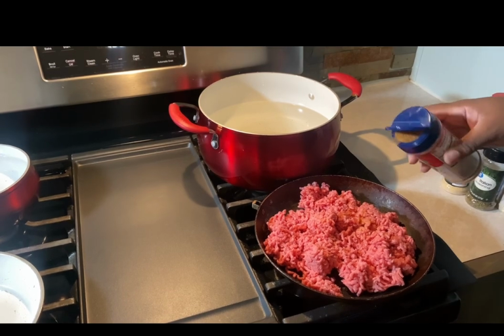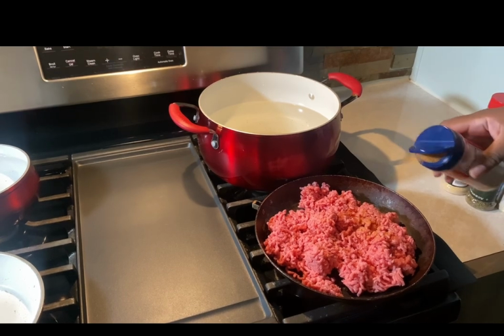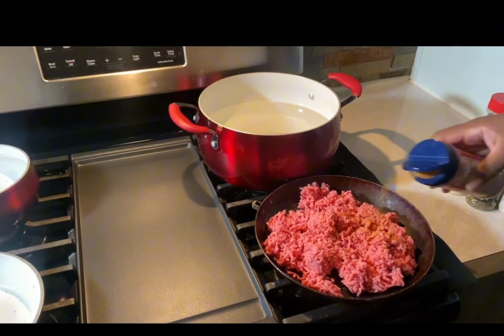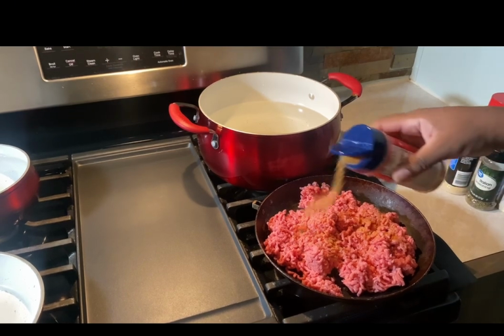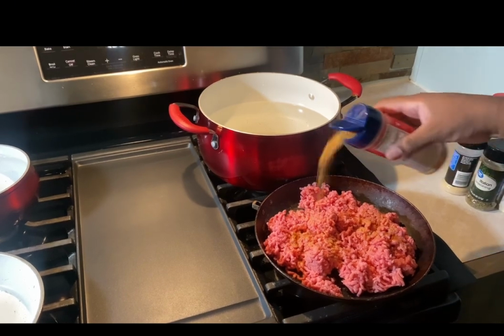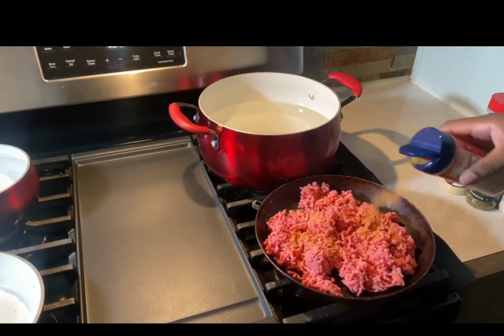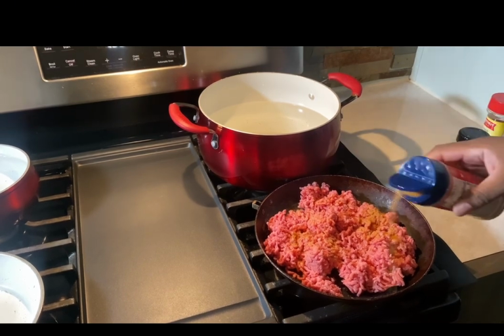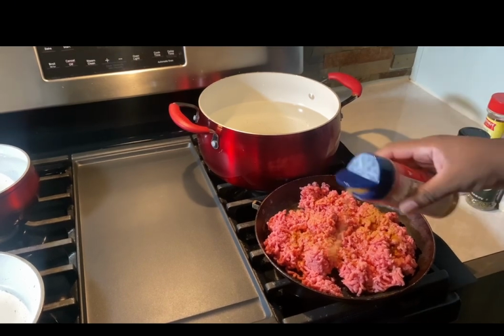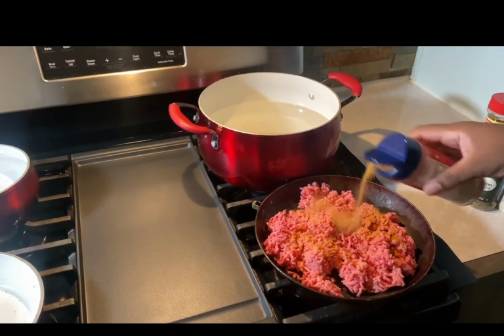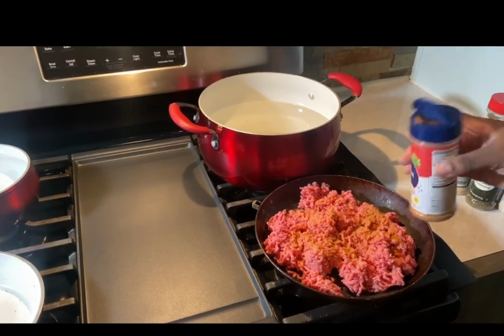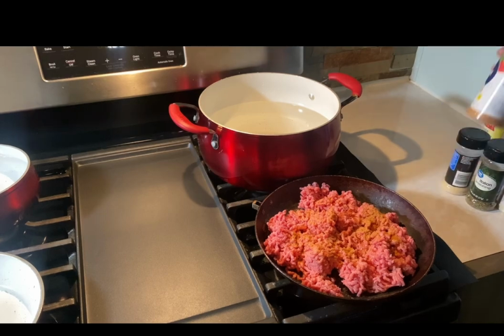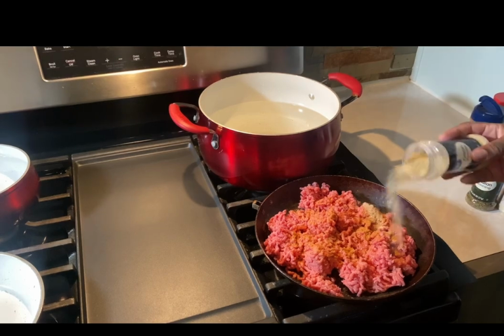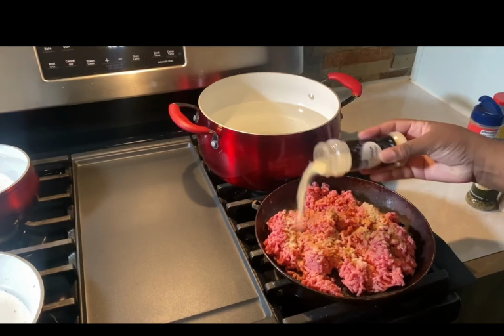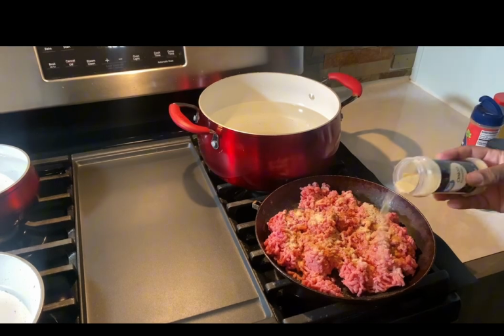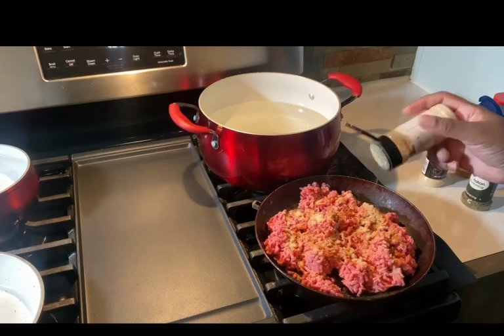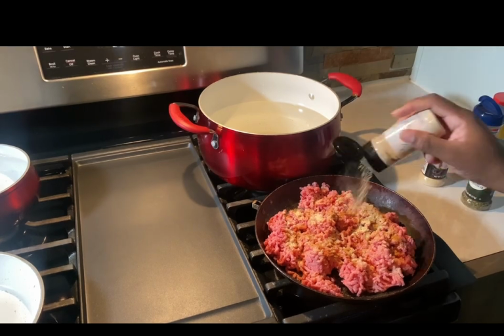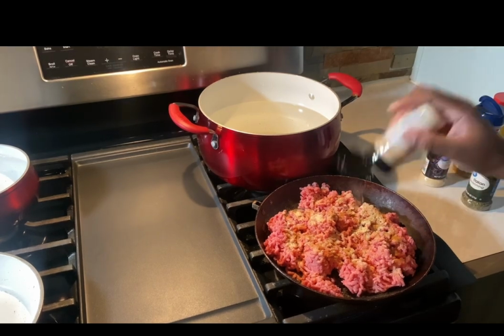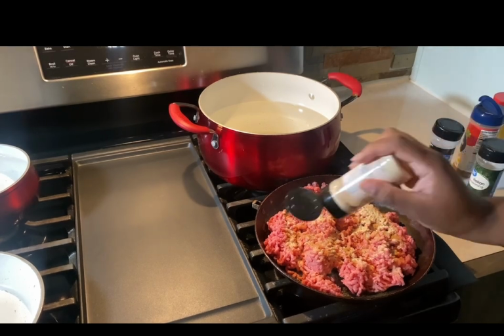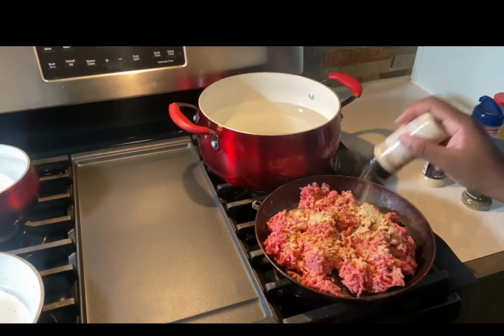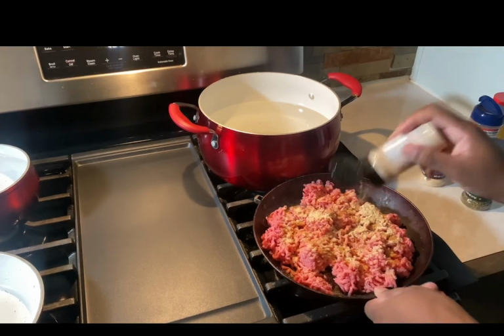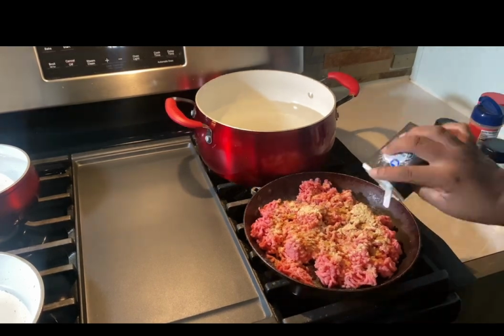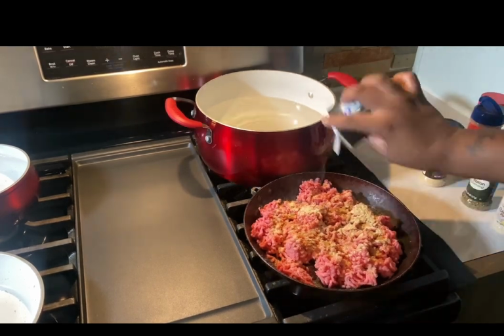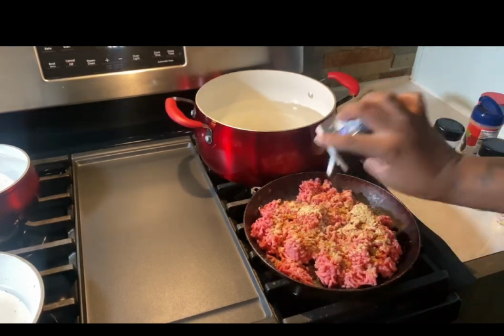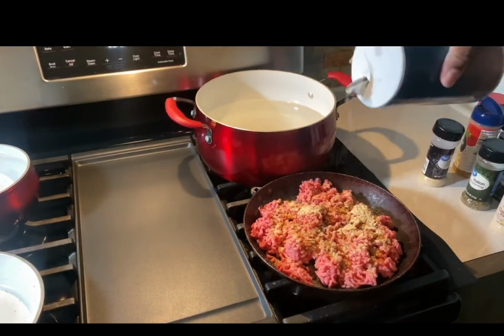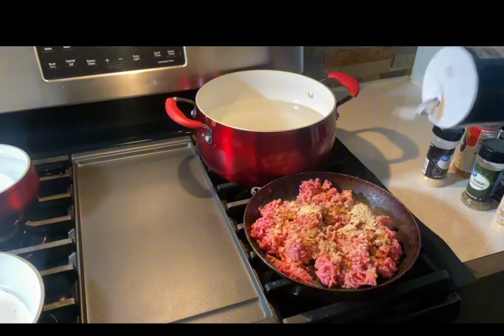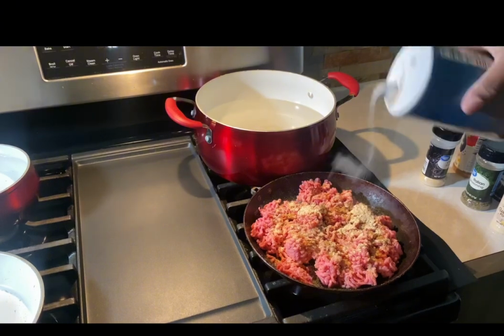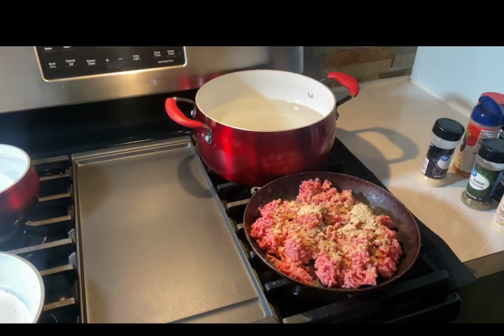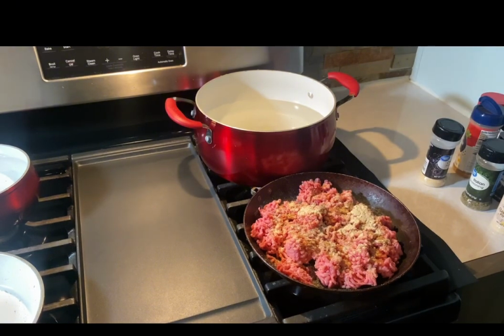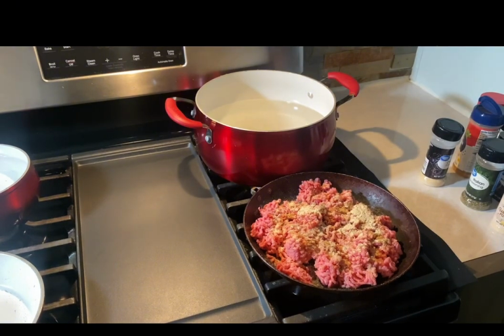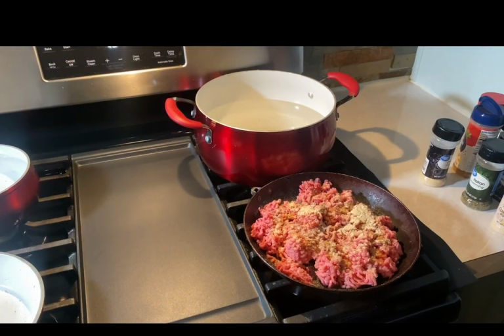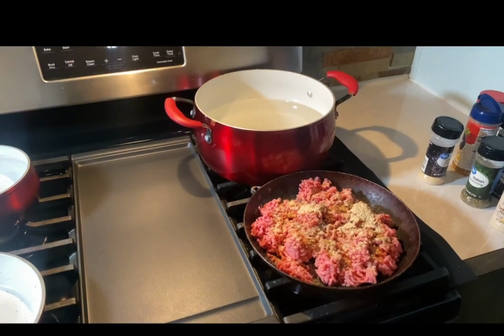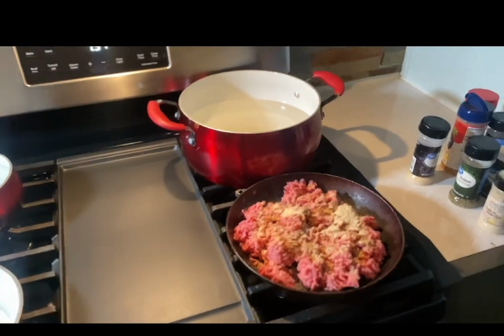First, I wanted to start off with my ground beef. You want to make sure you get it seasoned. I use seasoned salt, onion powder, garlic powder, black pepper, and salt. Put it on medium heat and let it fry down.